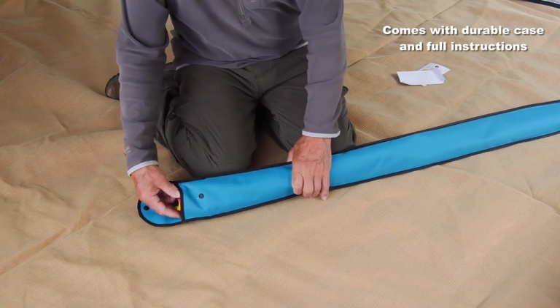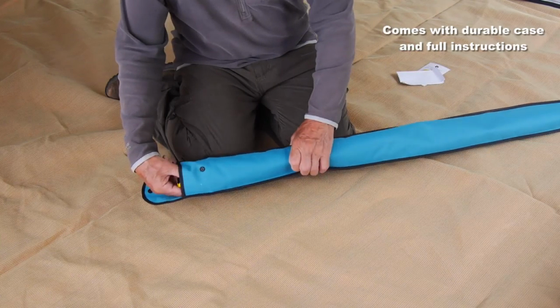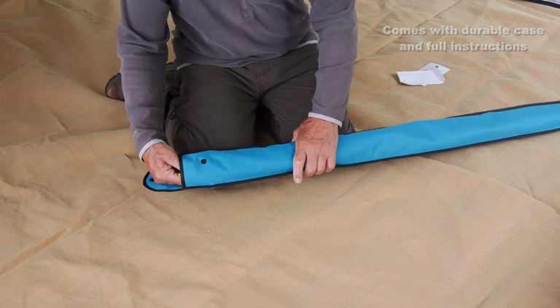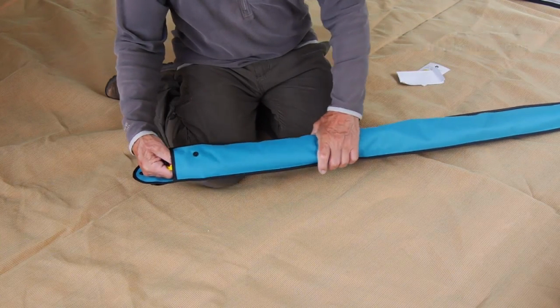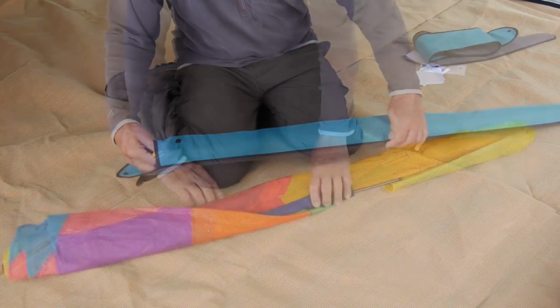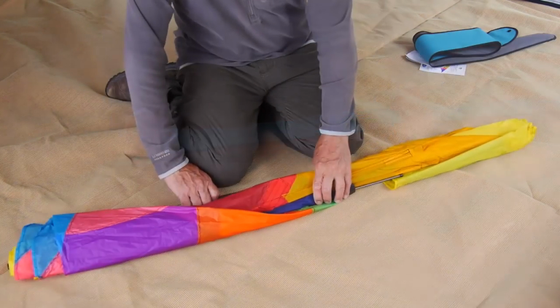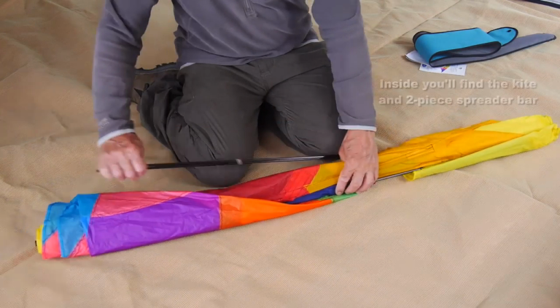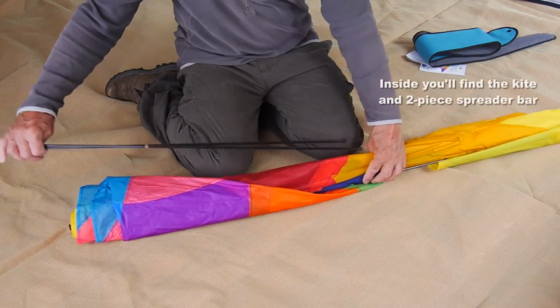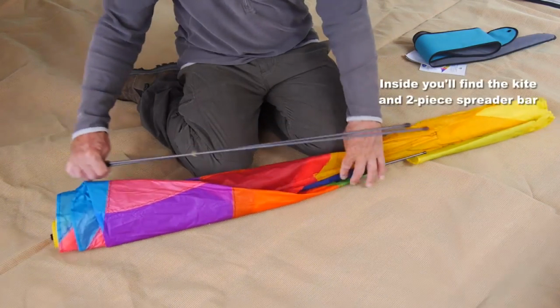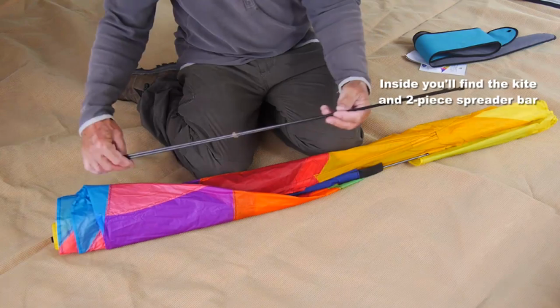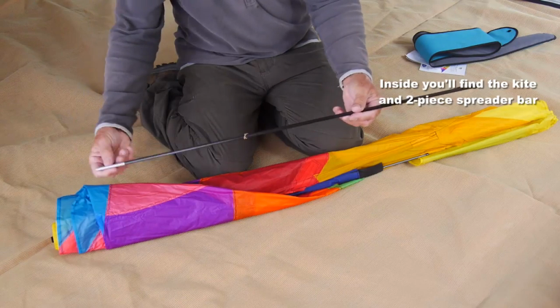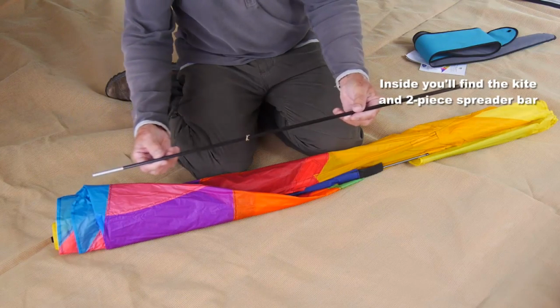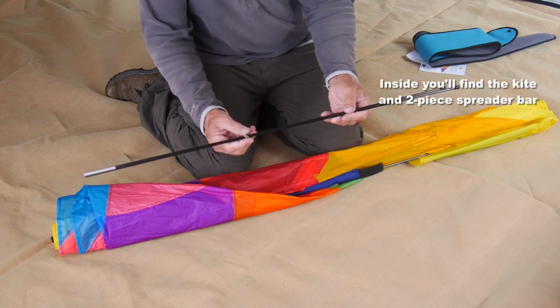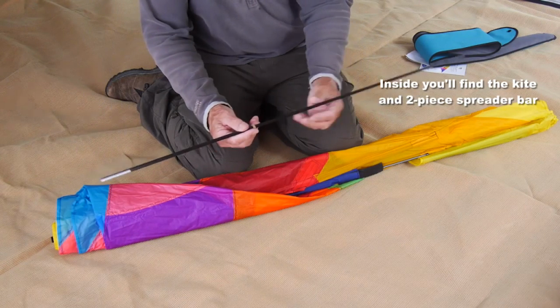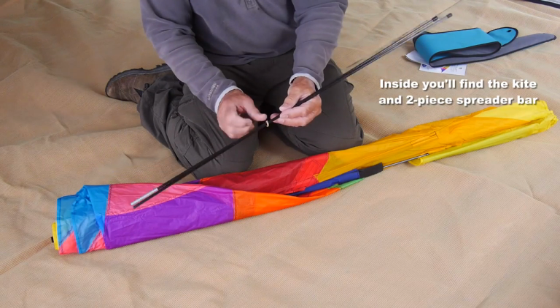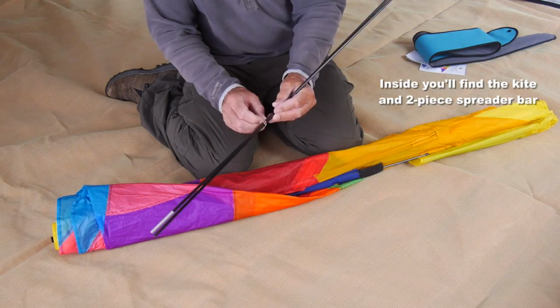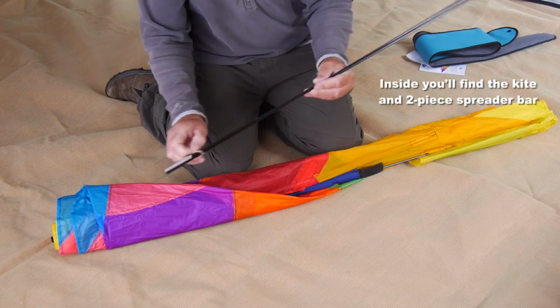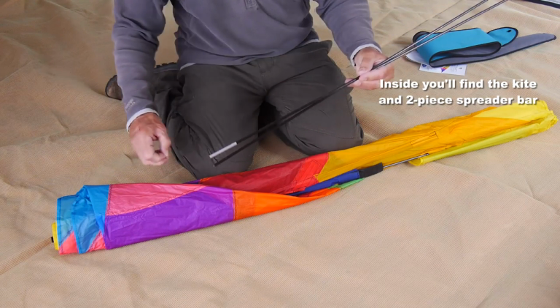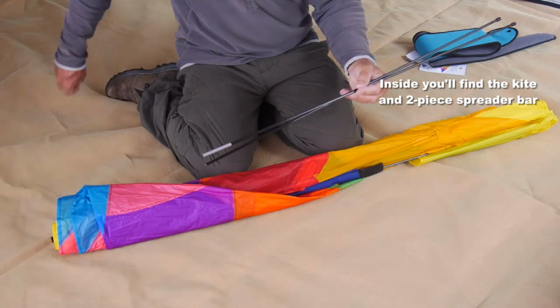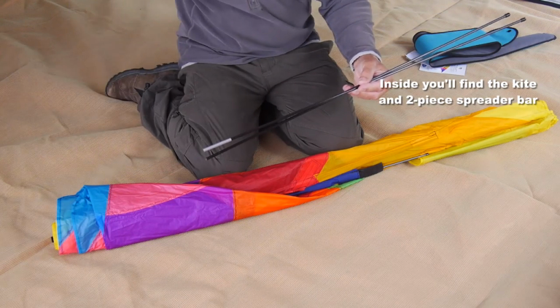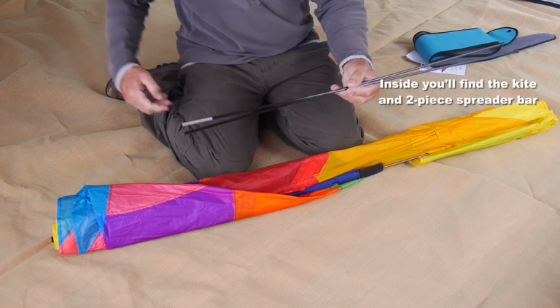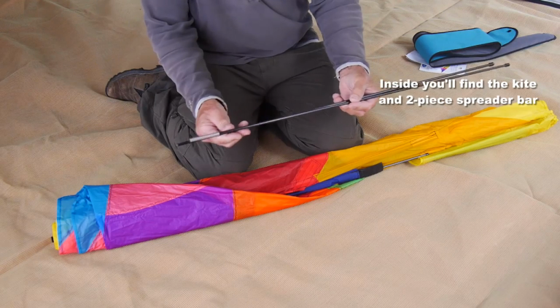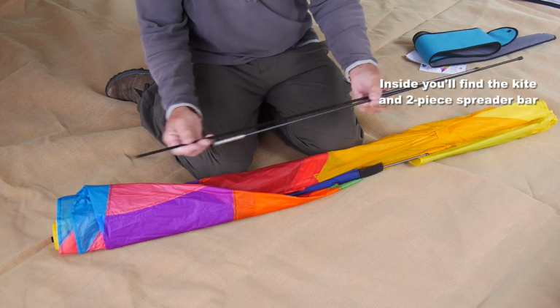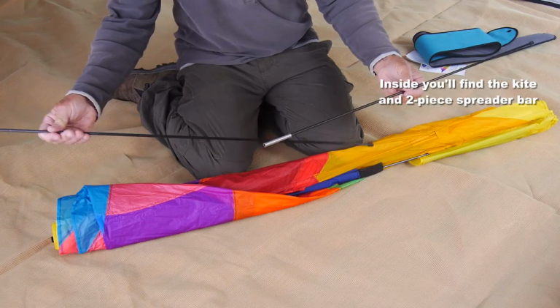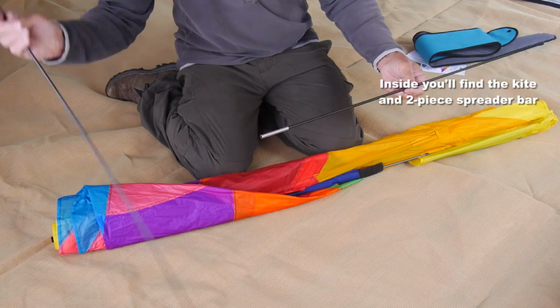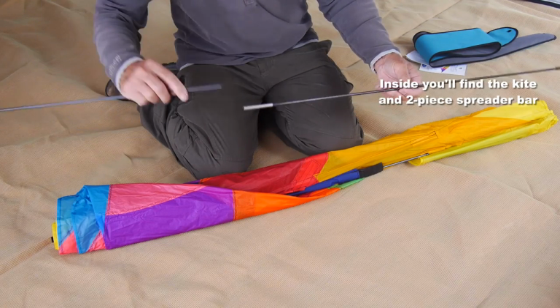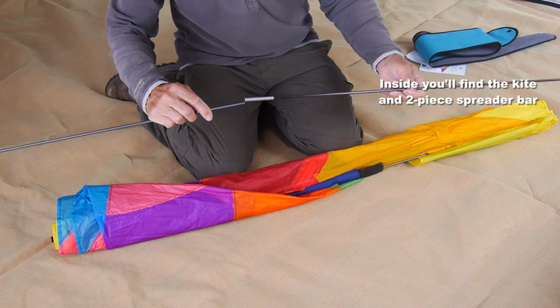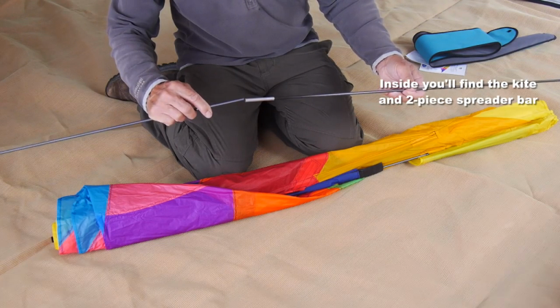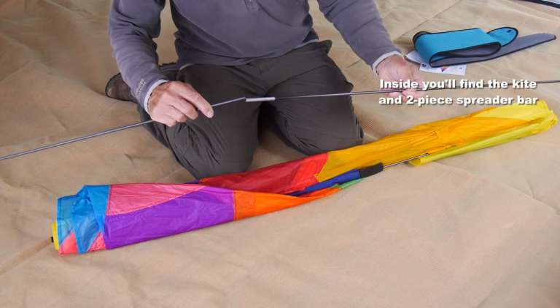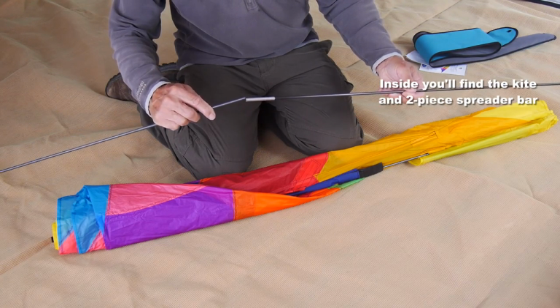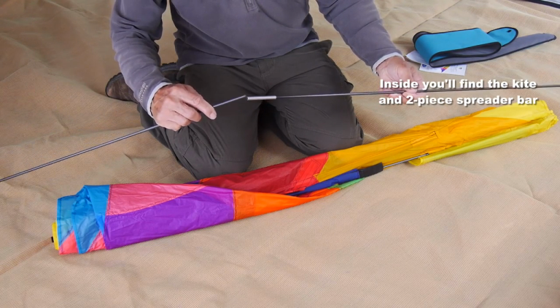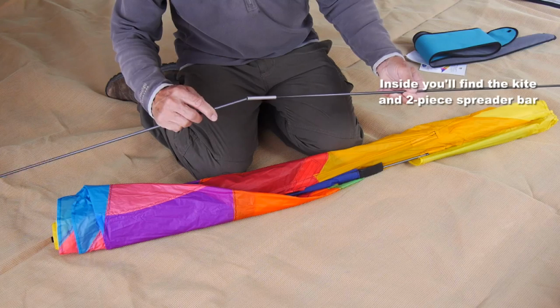When you take it out of the case you'll find a two-piece spreader bar which goes across the wings, and those two pieces are joined by the metal ferrule — one piece just slots inside the other.